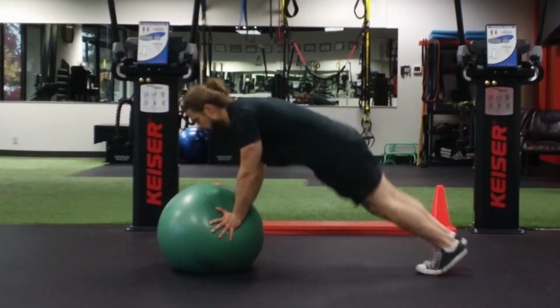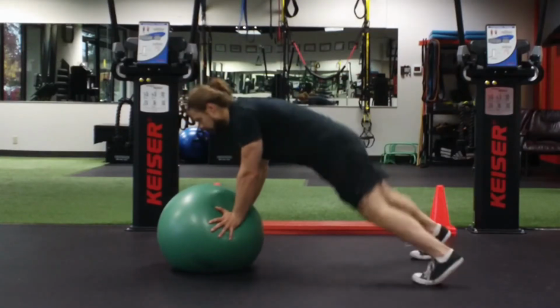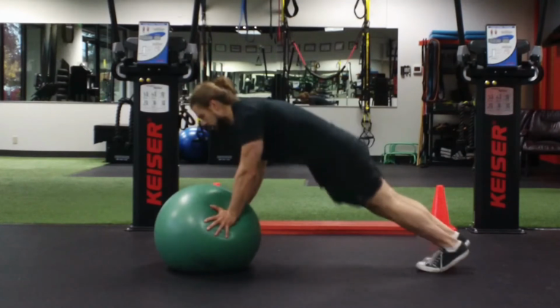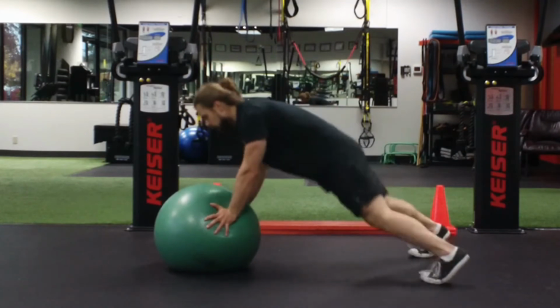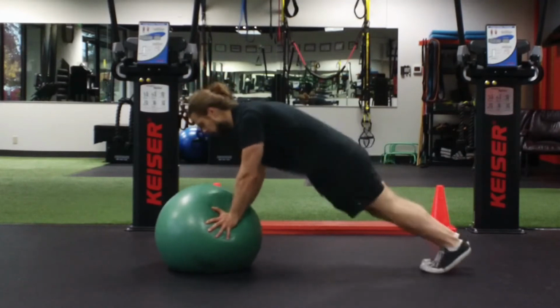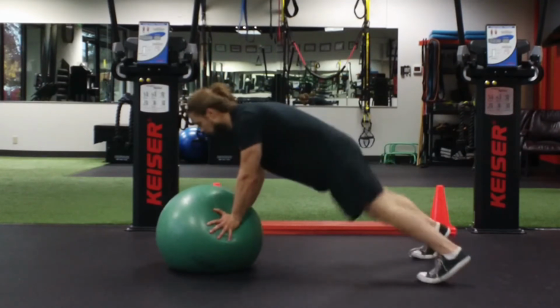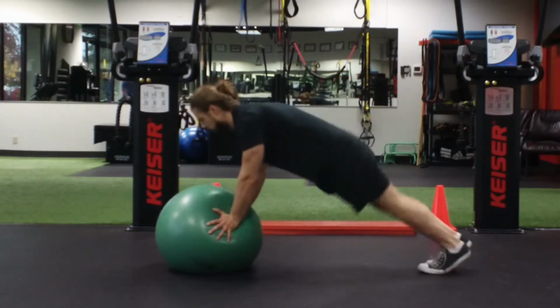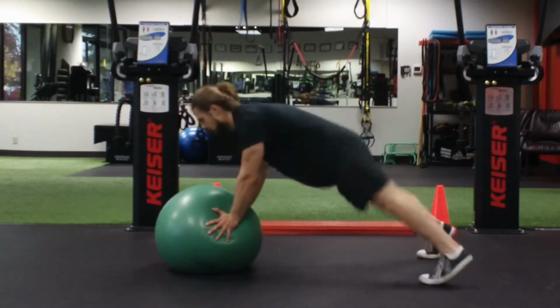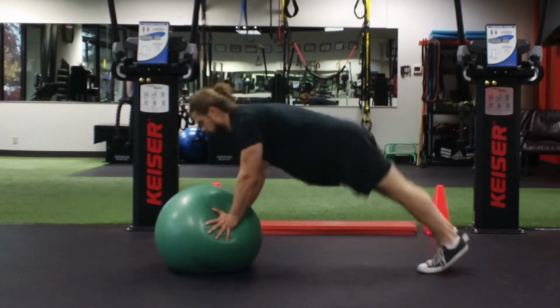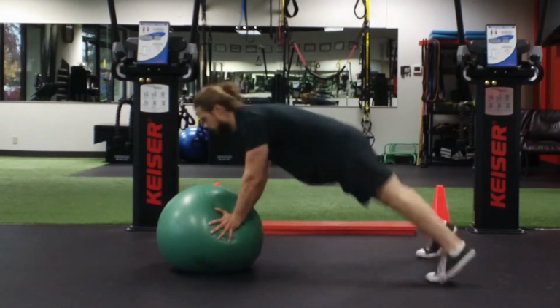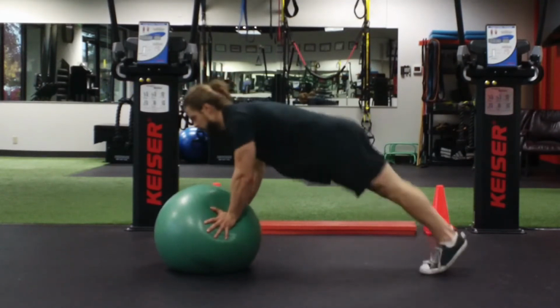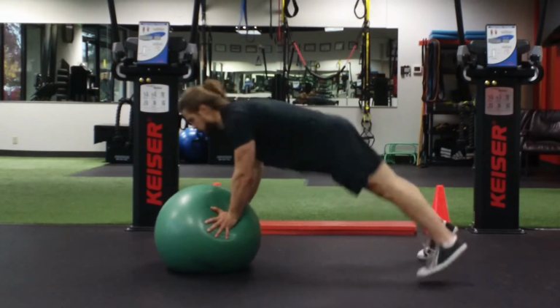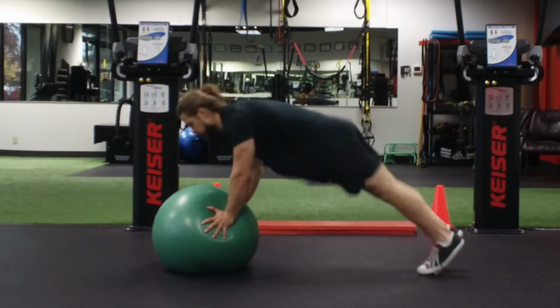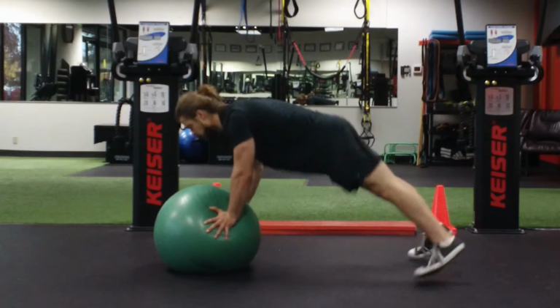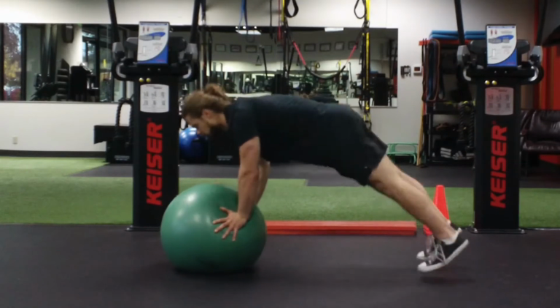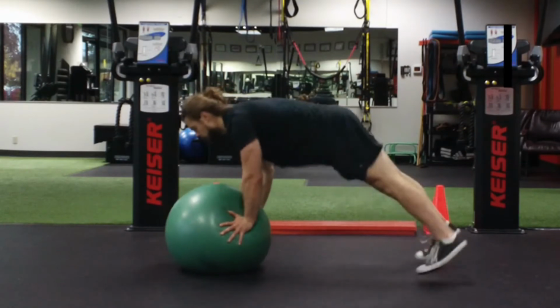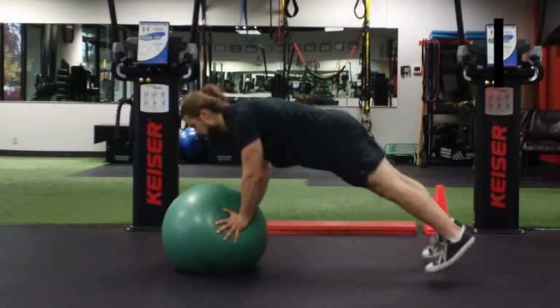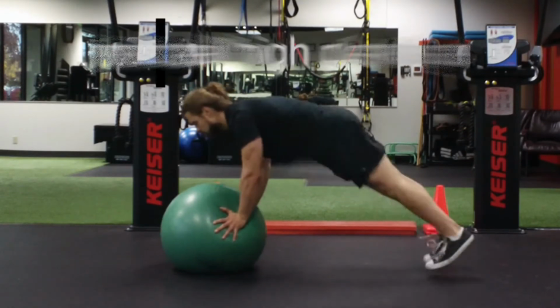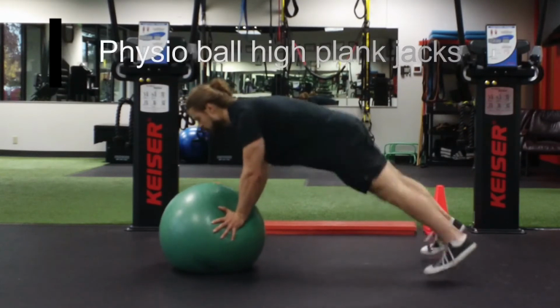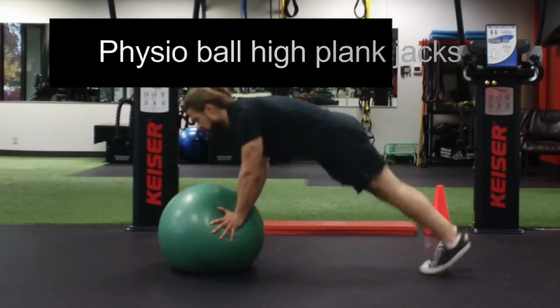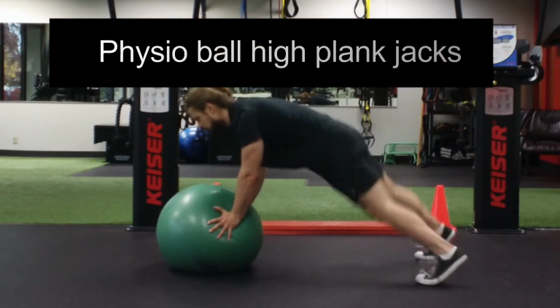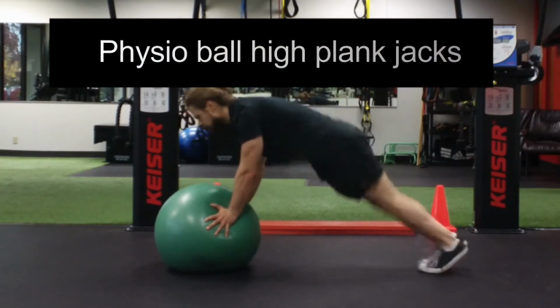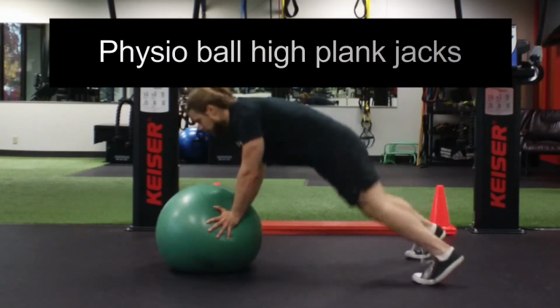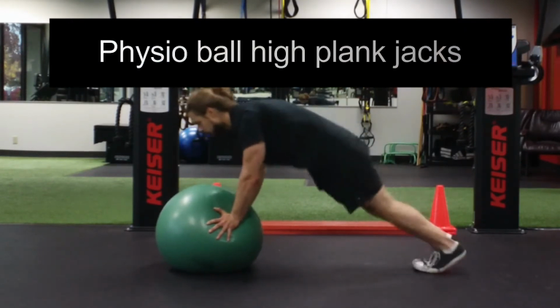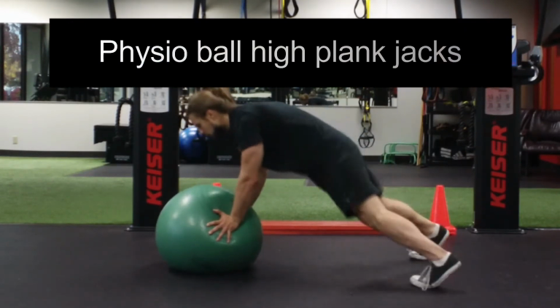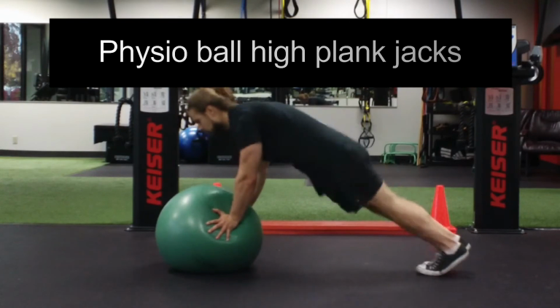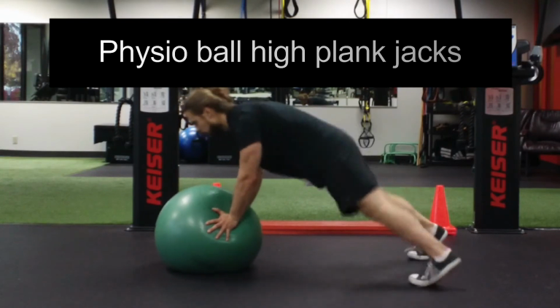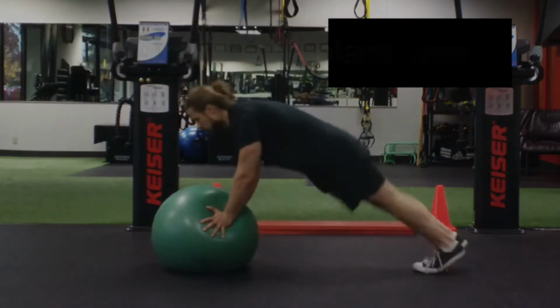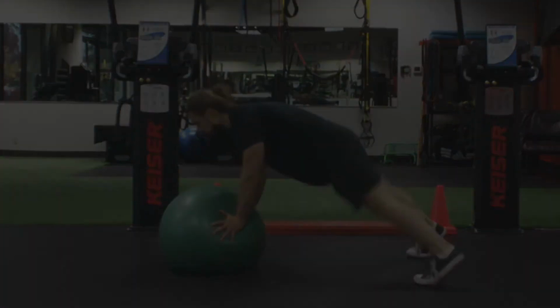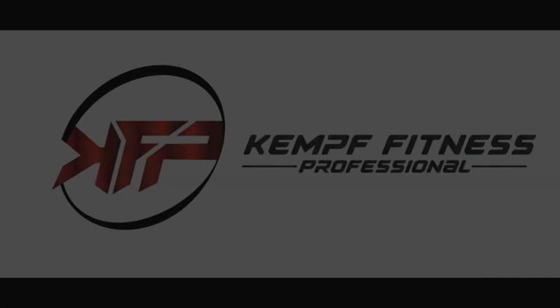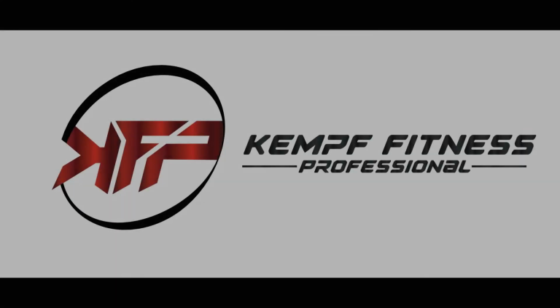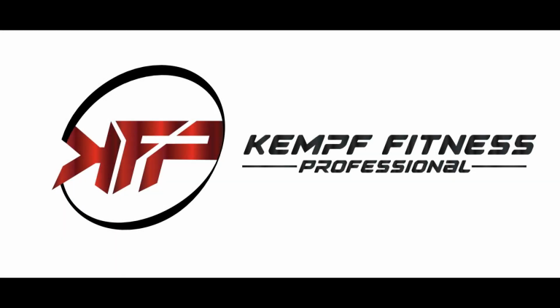Pressing our arms and hands down into the ball, keeping a braced core, and staying up on our toes, performing a jumping jack pattern with the feet going out and in, while trying to avoid going into any excessive flexion or extension with the spine.